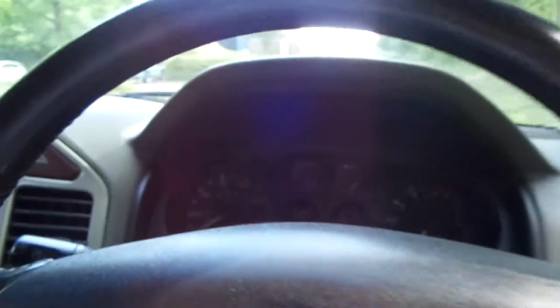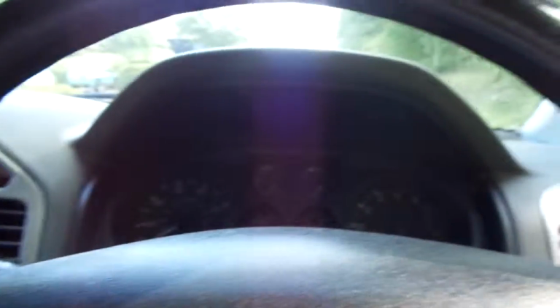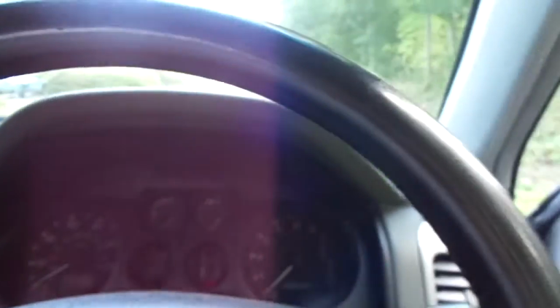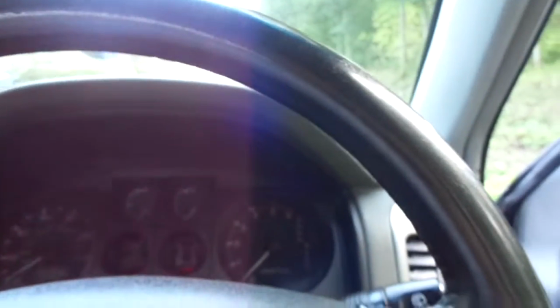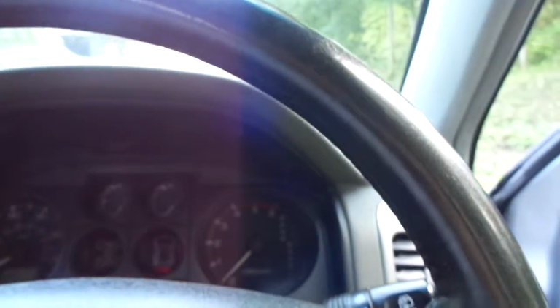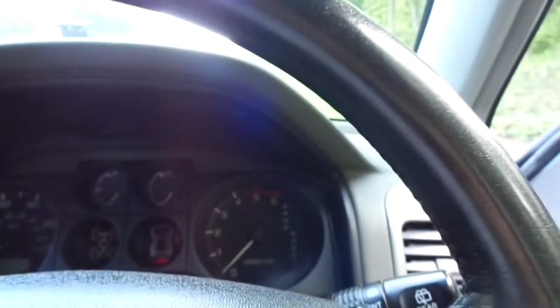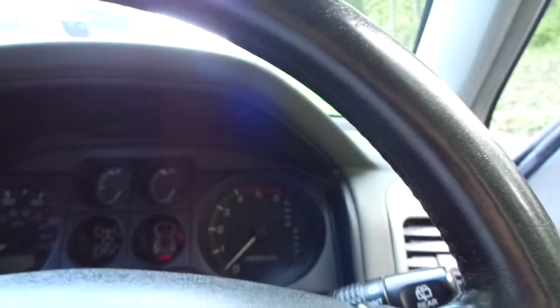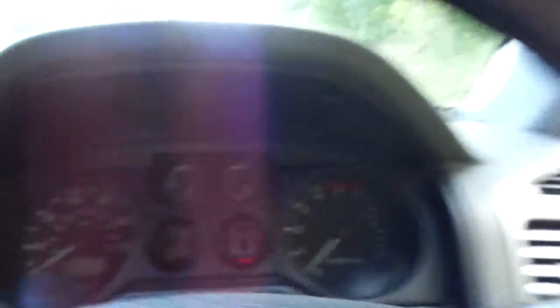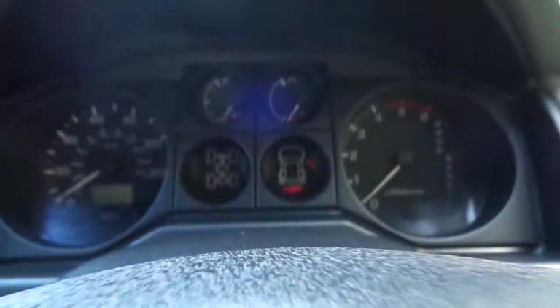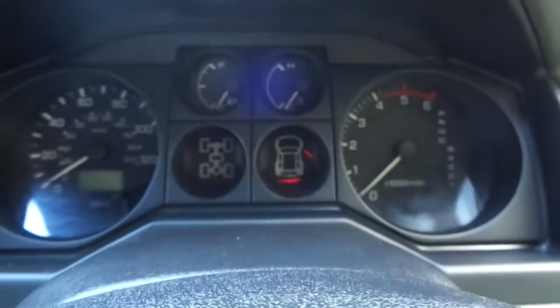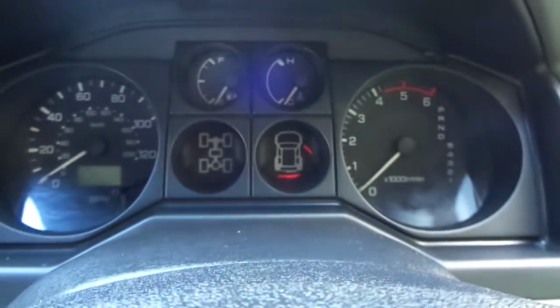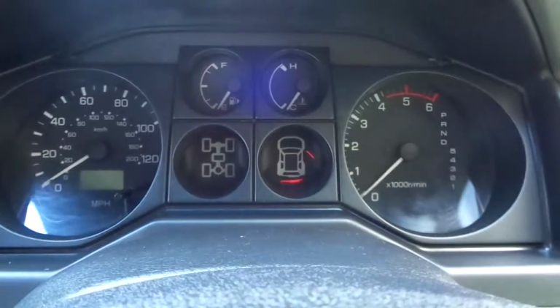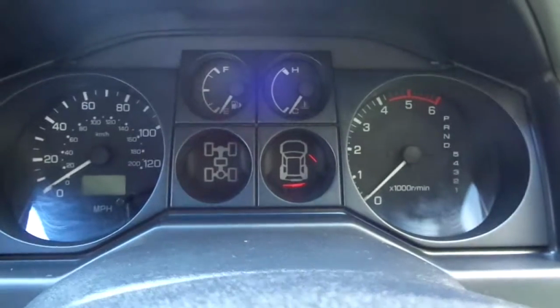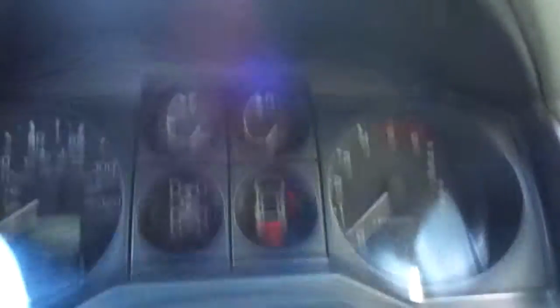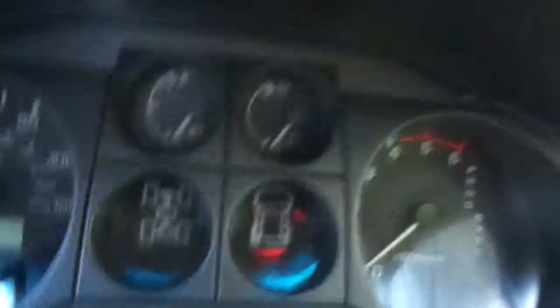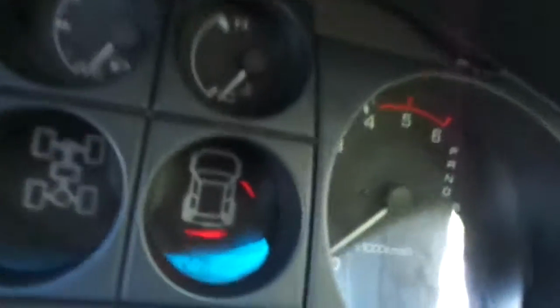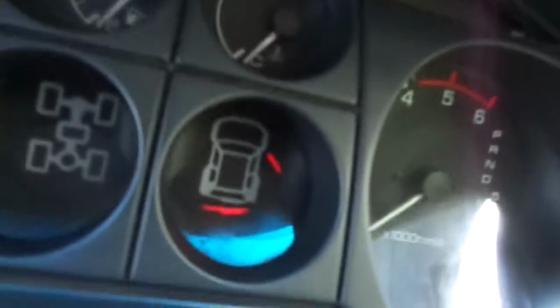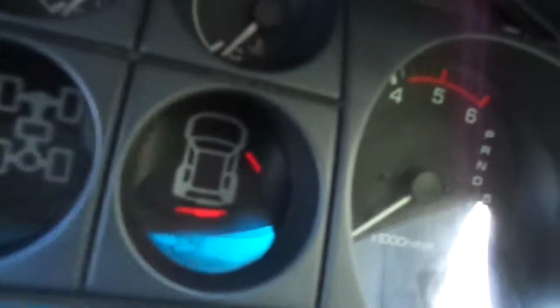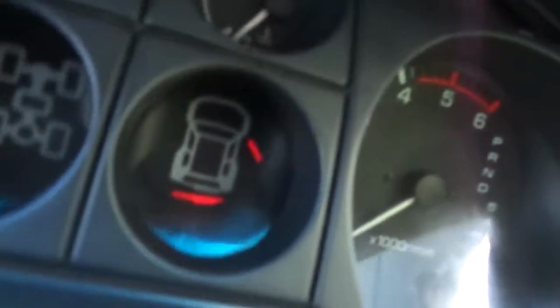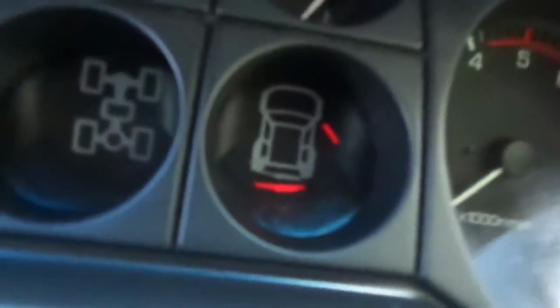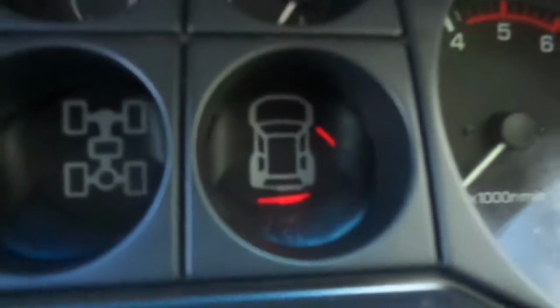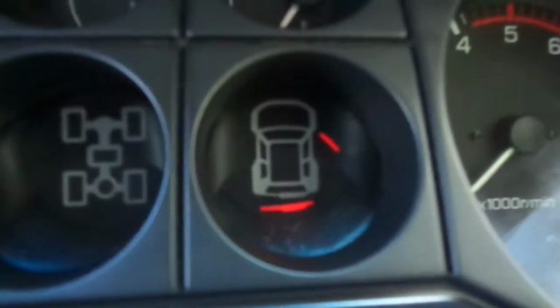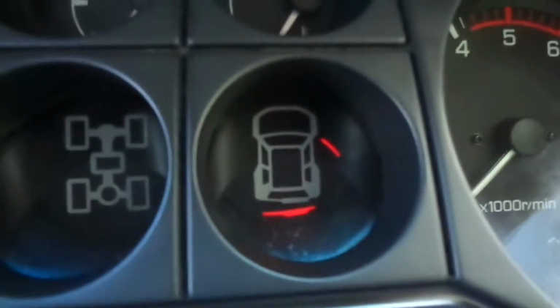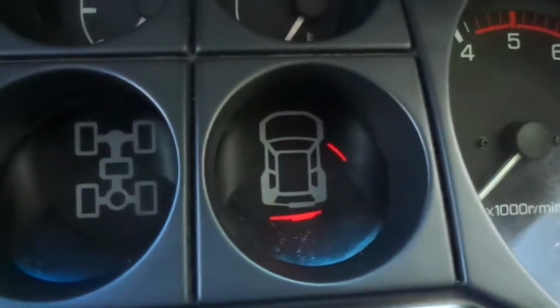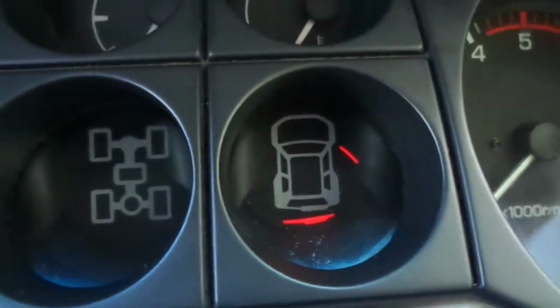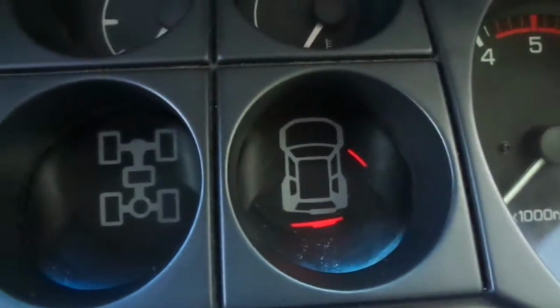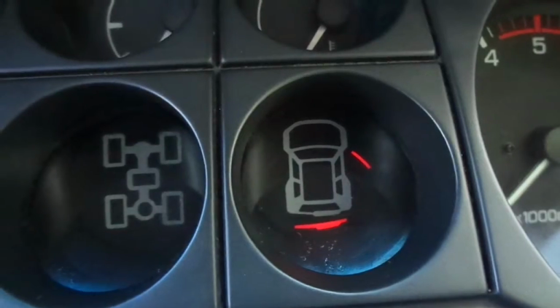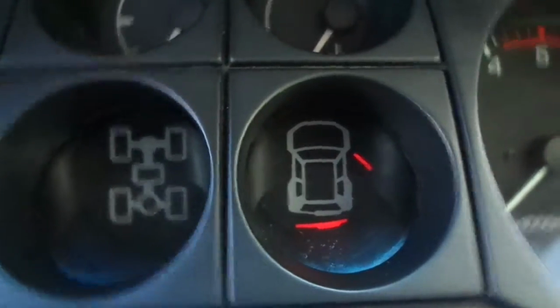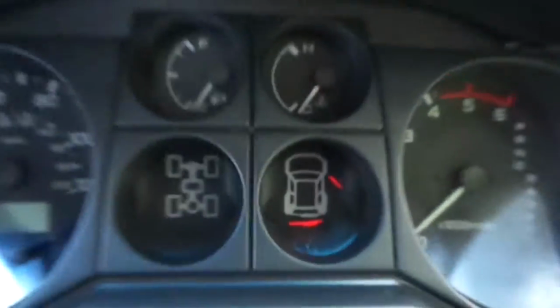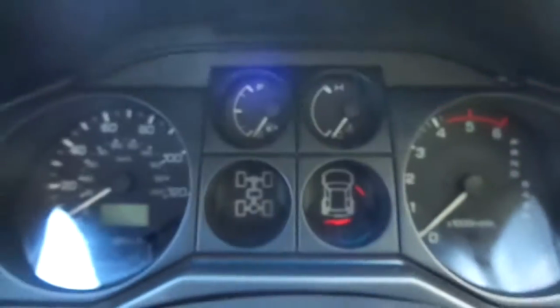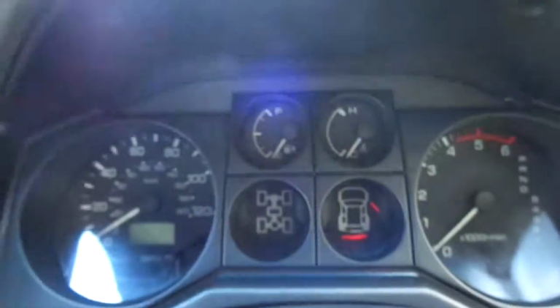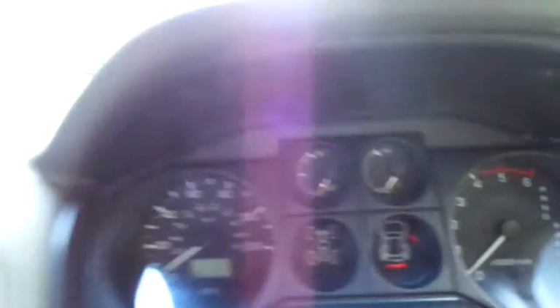Inside, there are four clocks in the centre, and as you can see, the bottom right clock tells you what doors are open so you know where you are at all times.